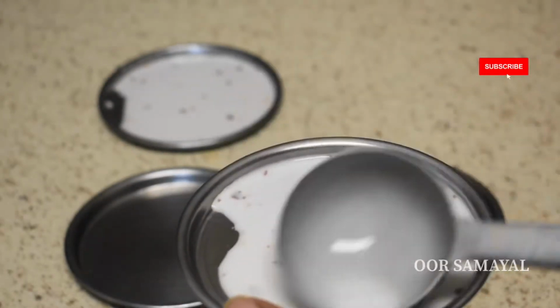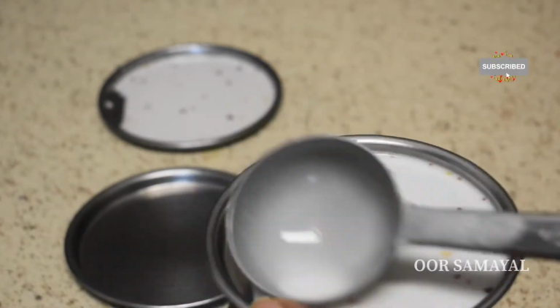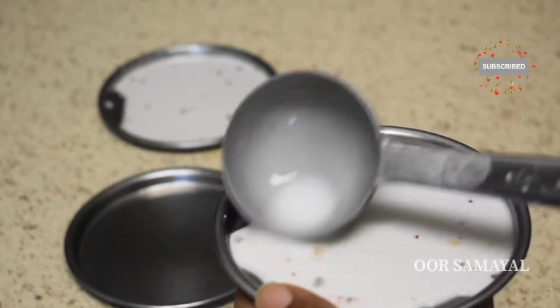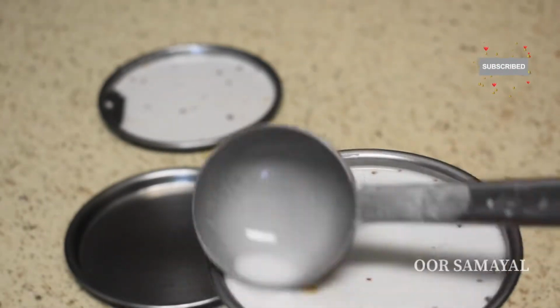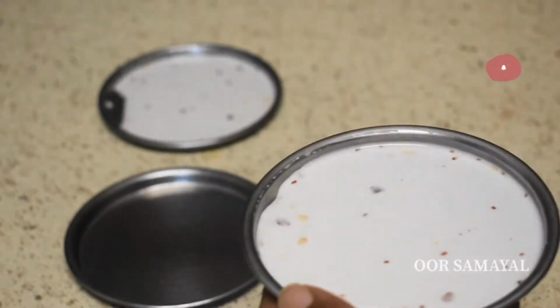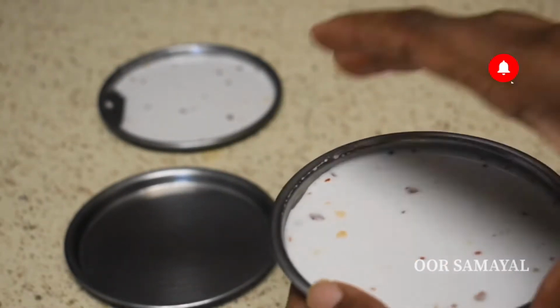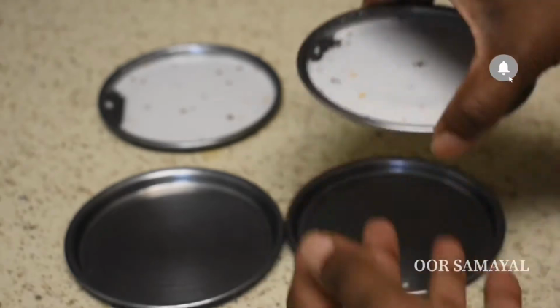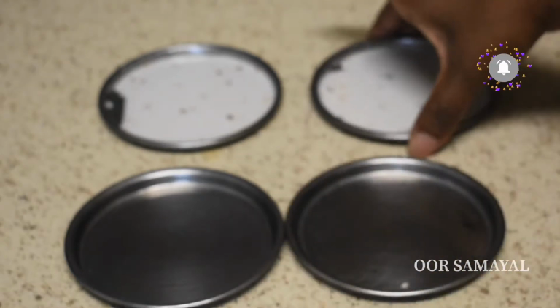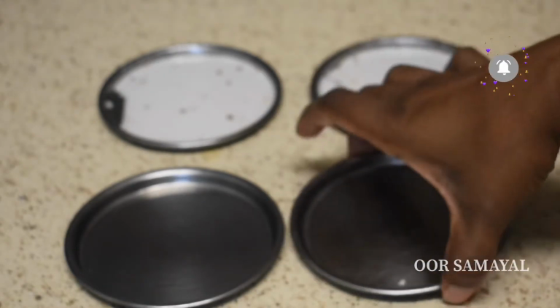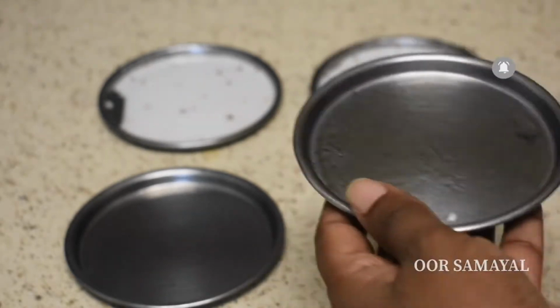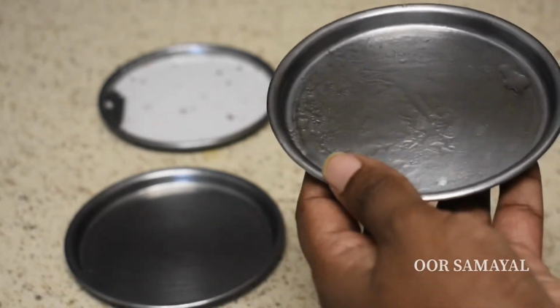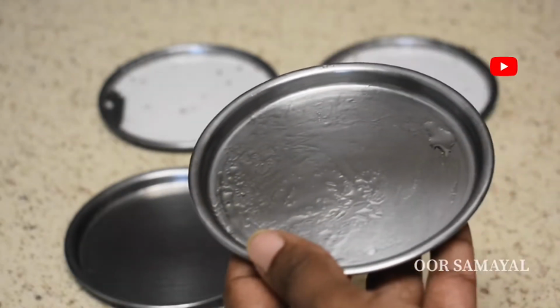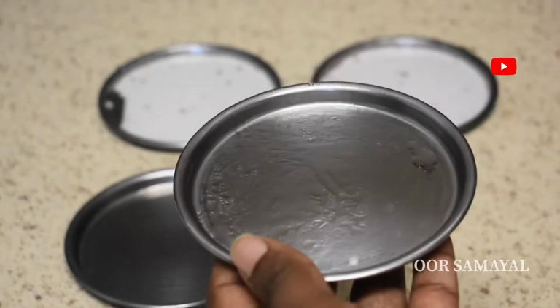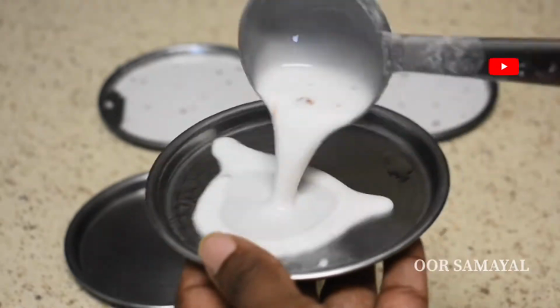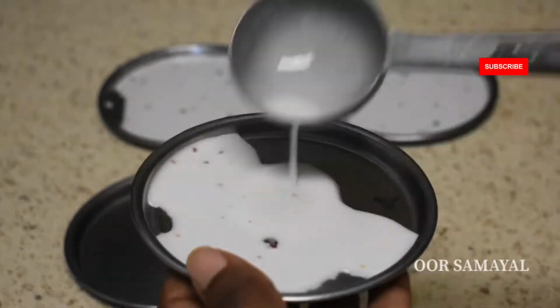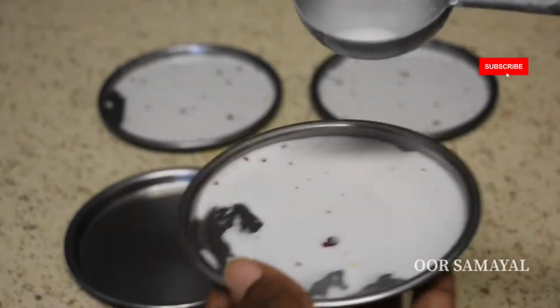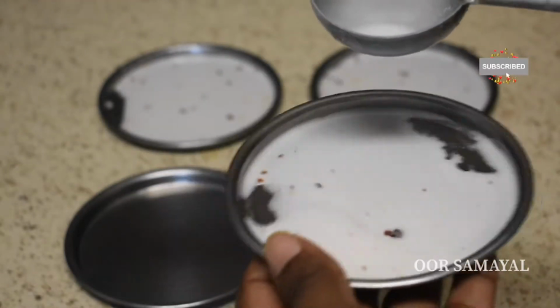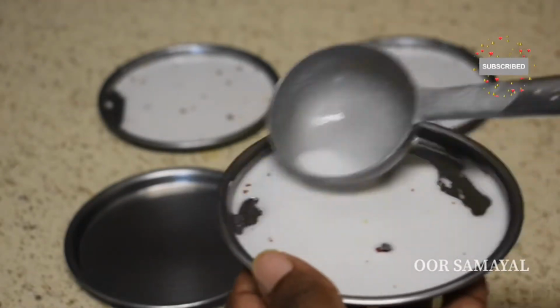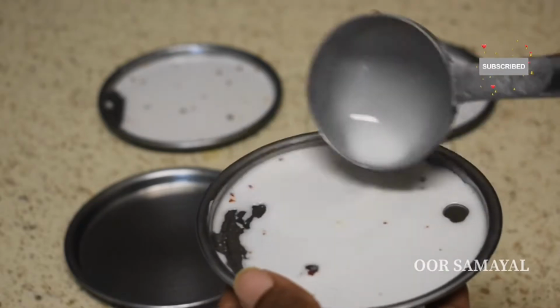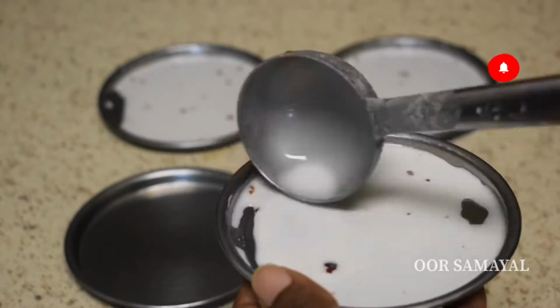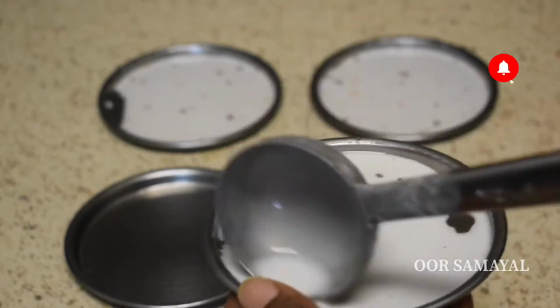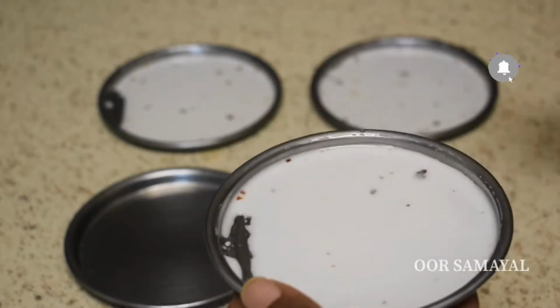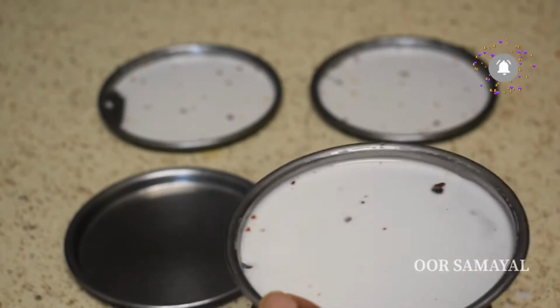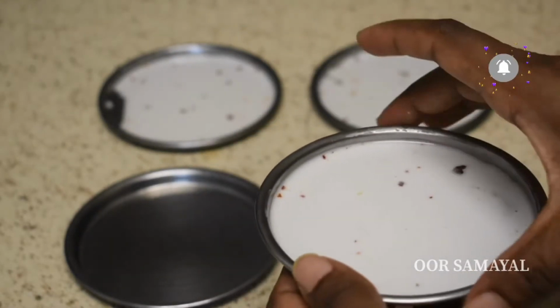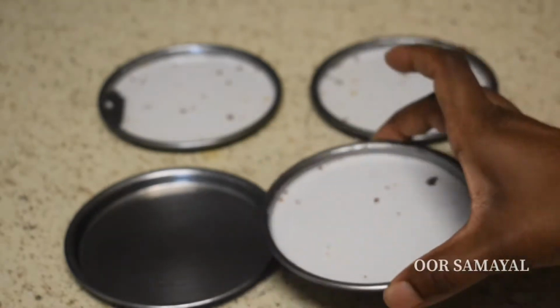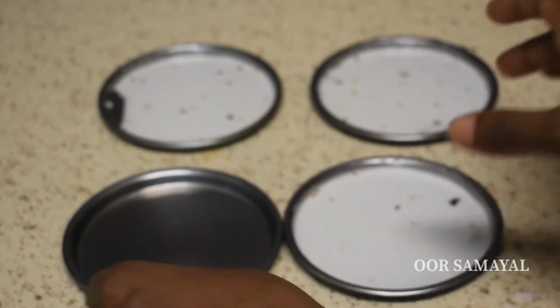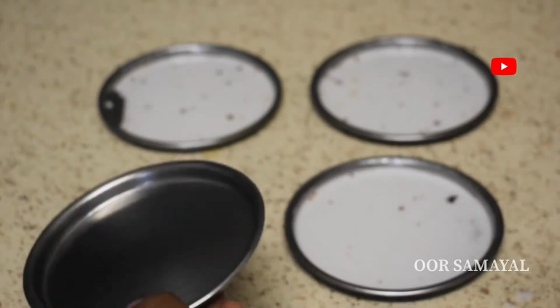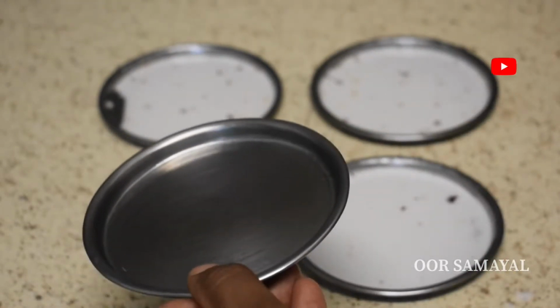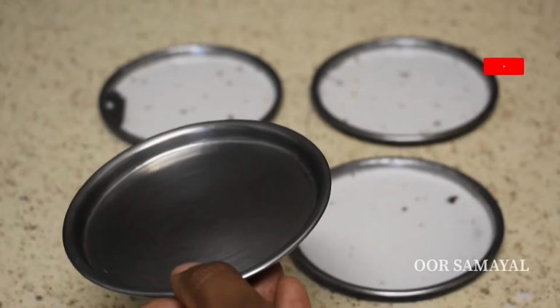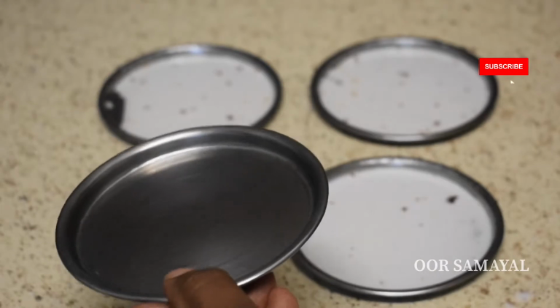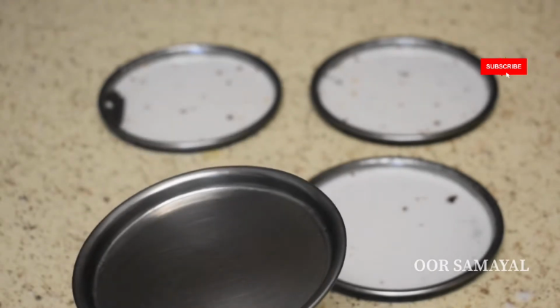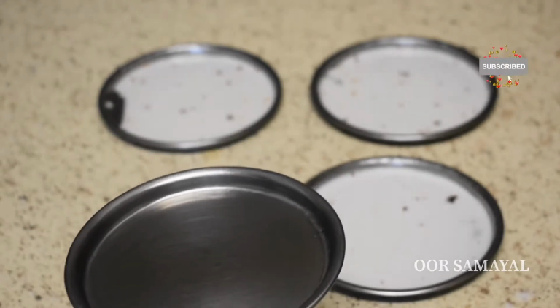We will make a tomato paste and make a taste. If you have any ingredients, add a tomato paste.